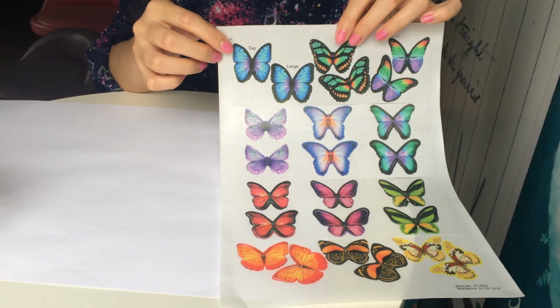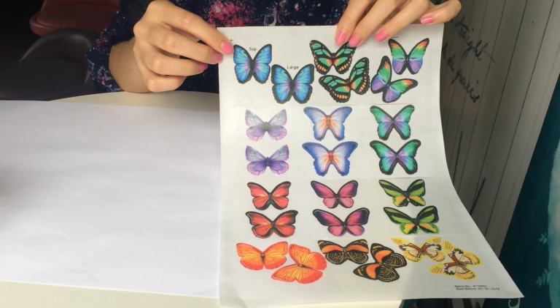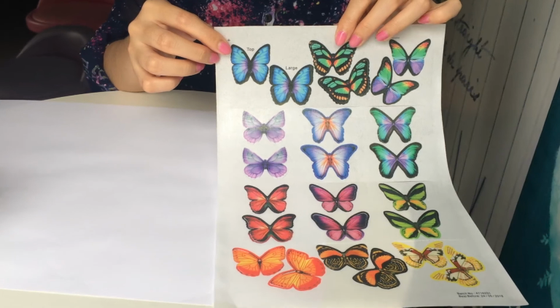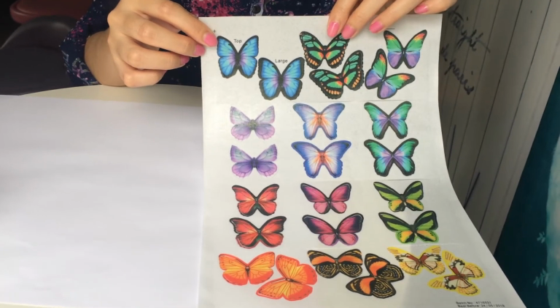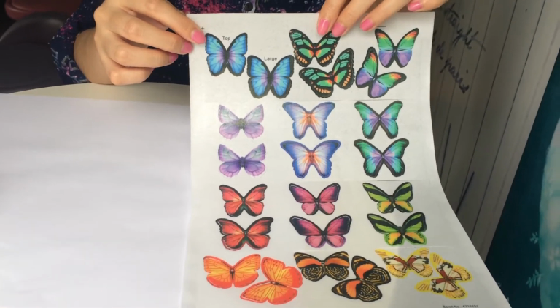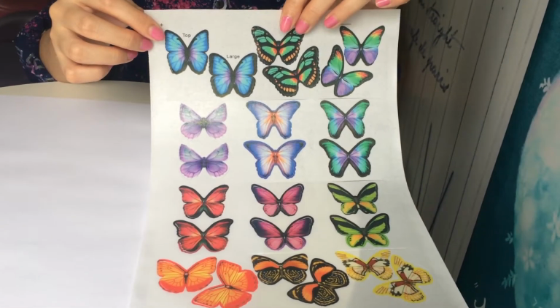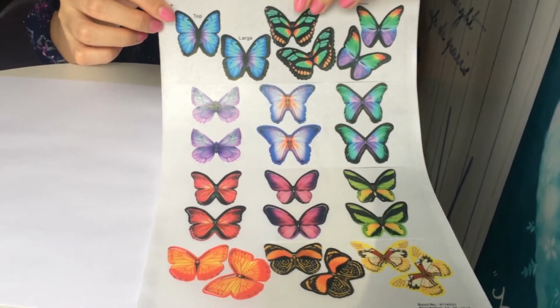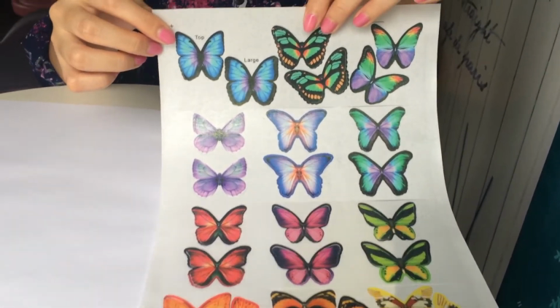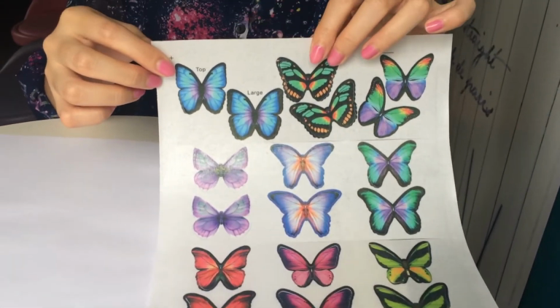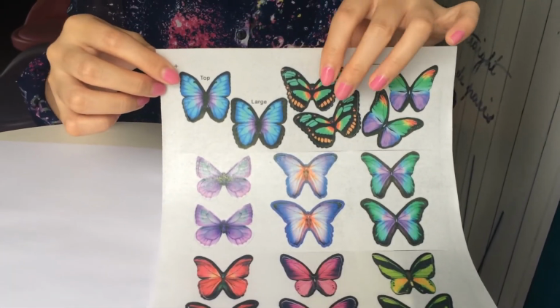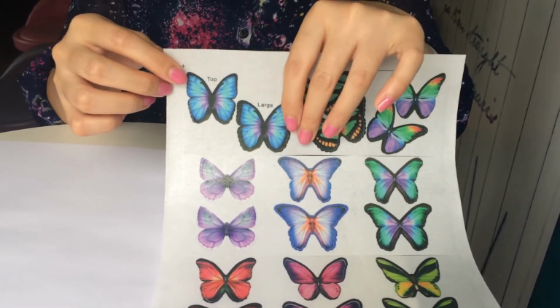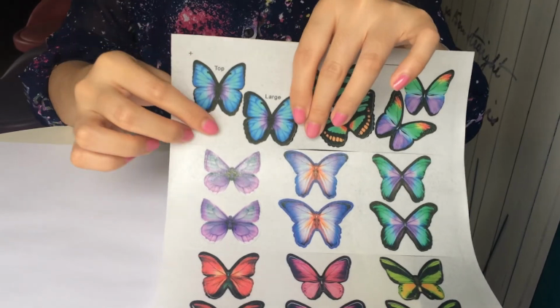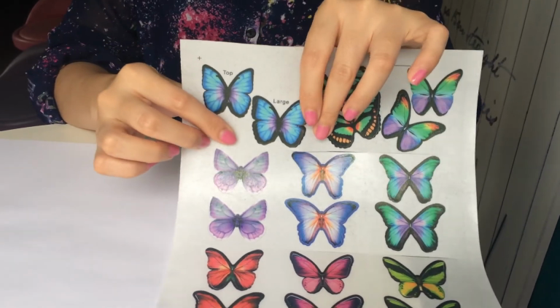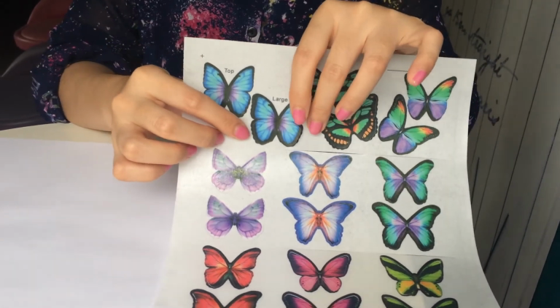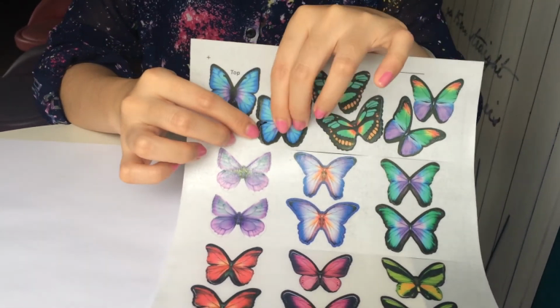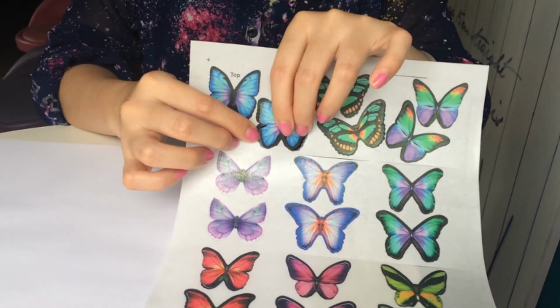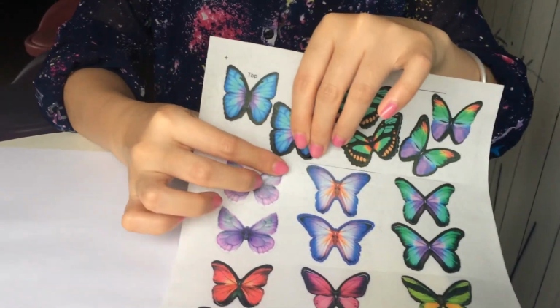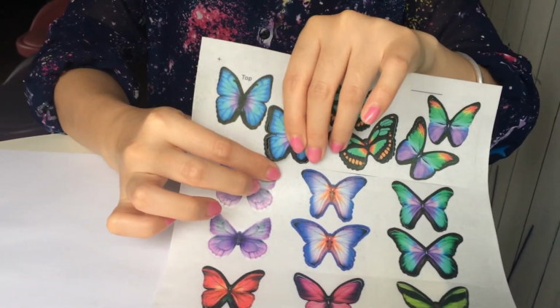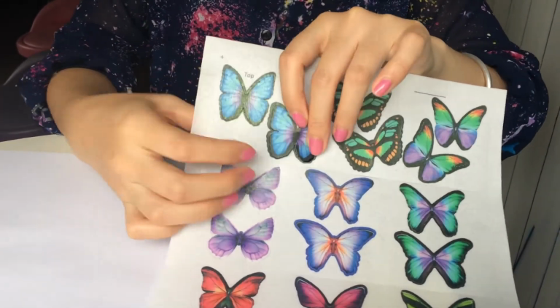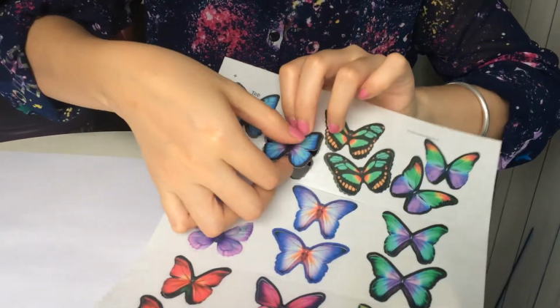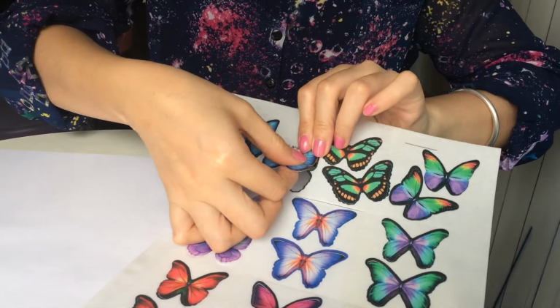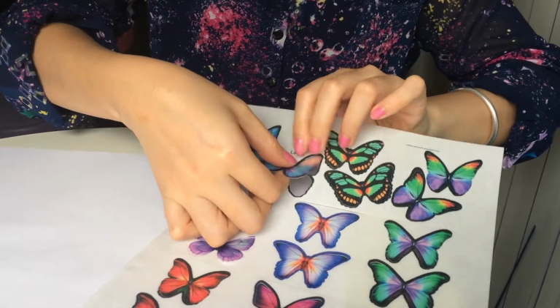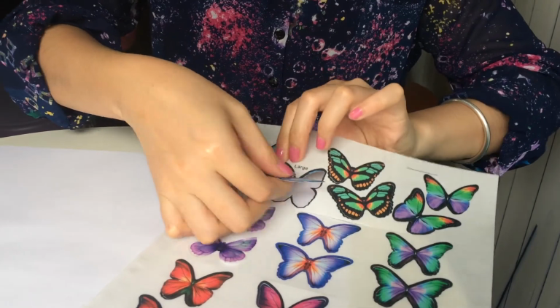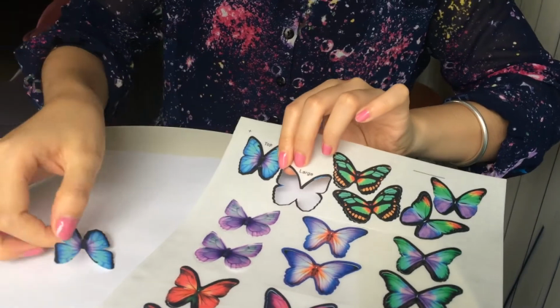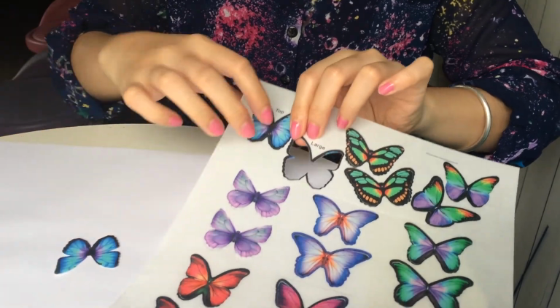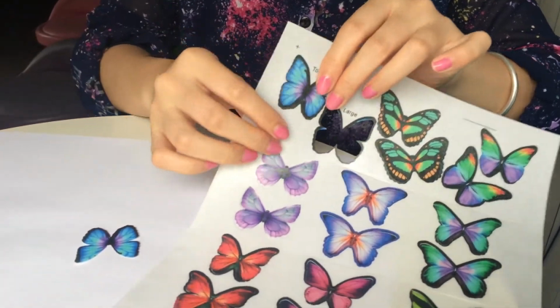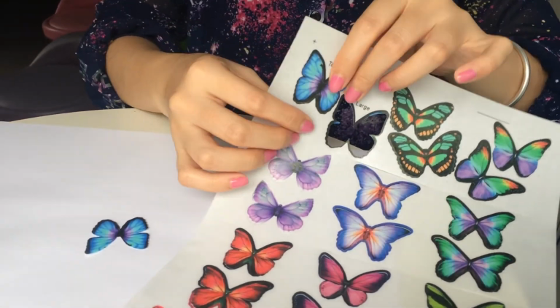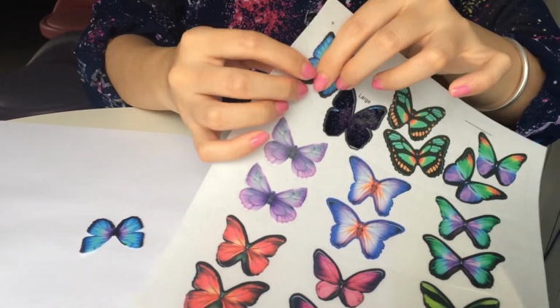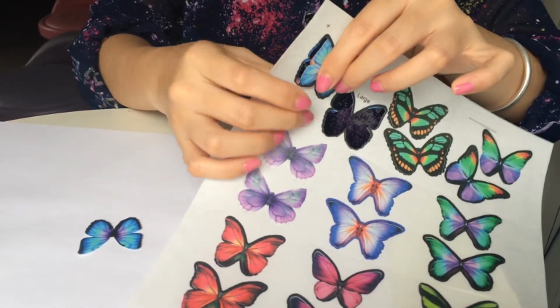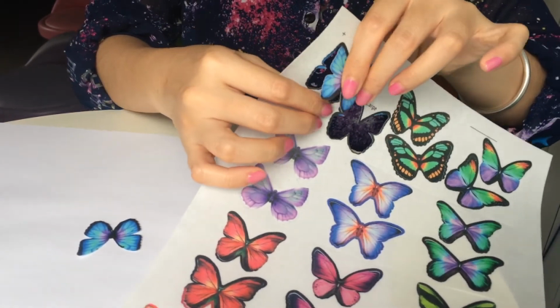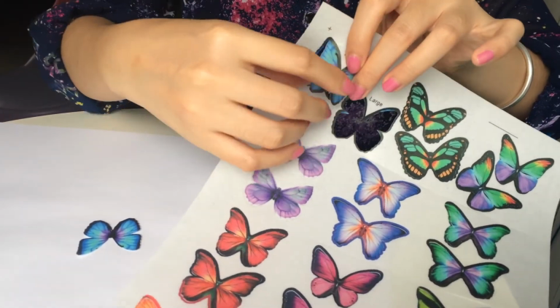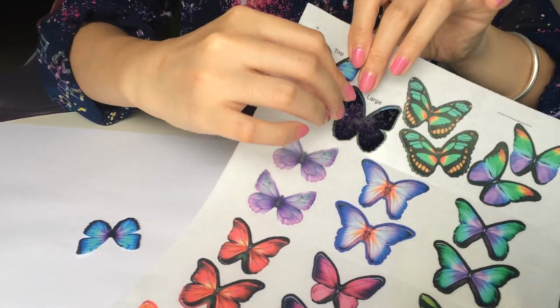Here are the edible wafer double pre-cut butter fries. Remove the large butter fries slightly and remove the top butter fries.